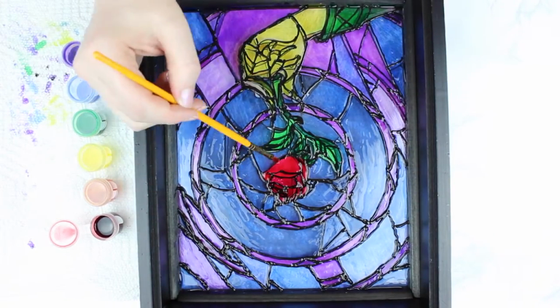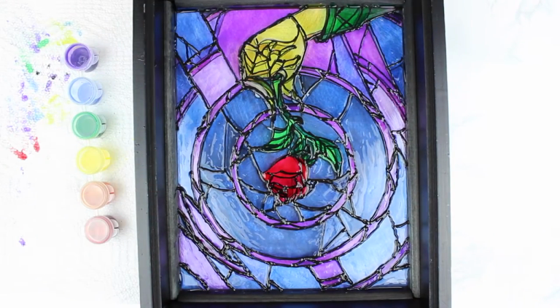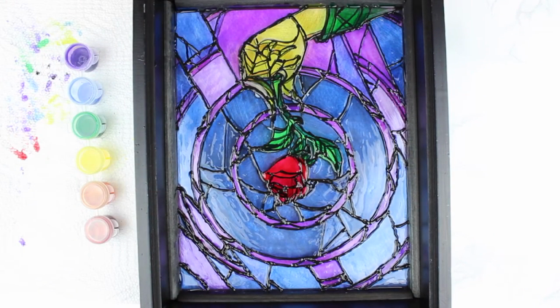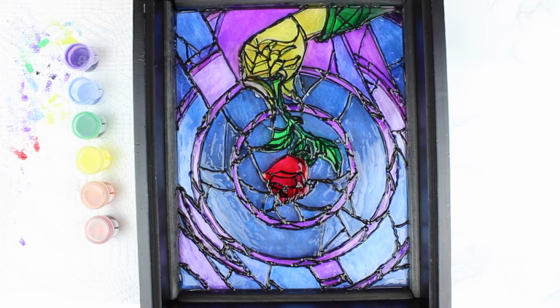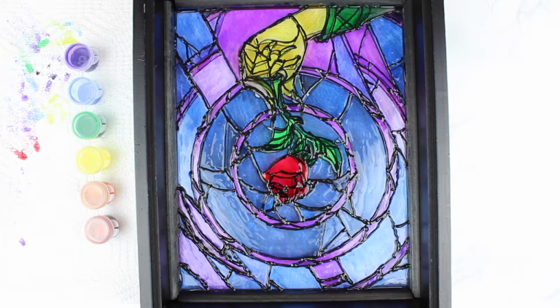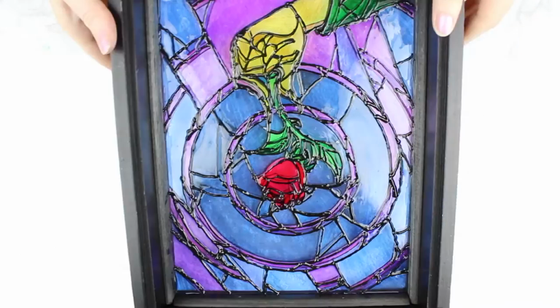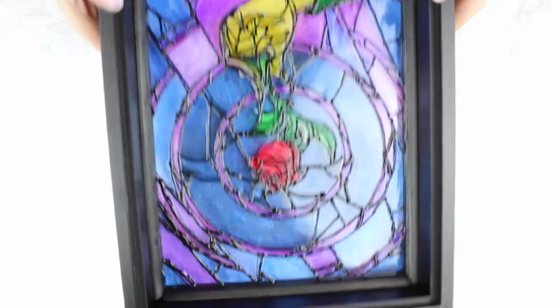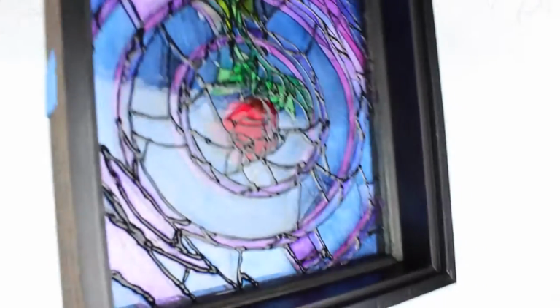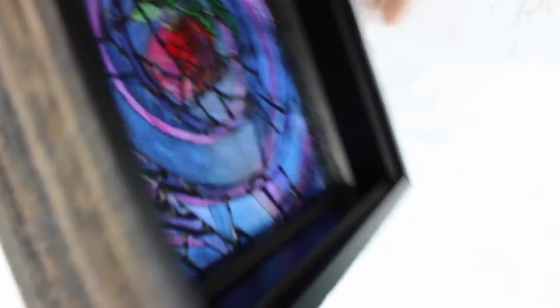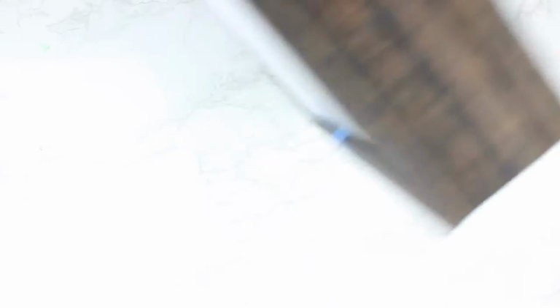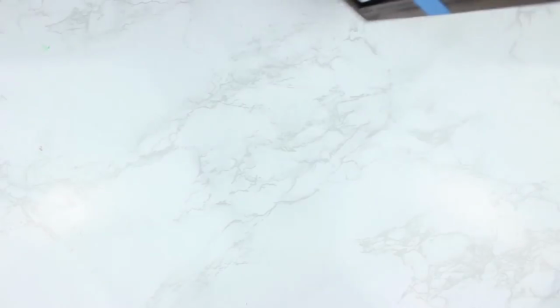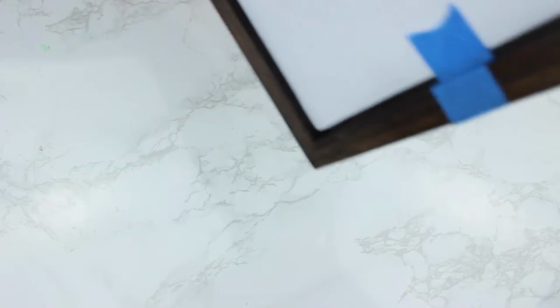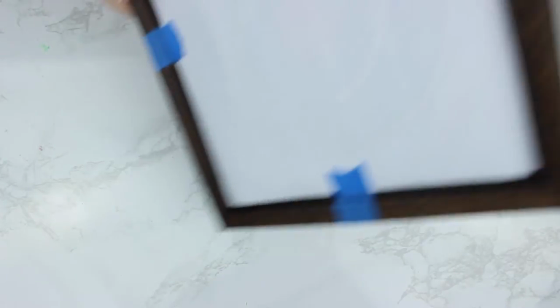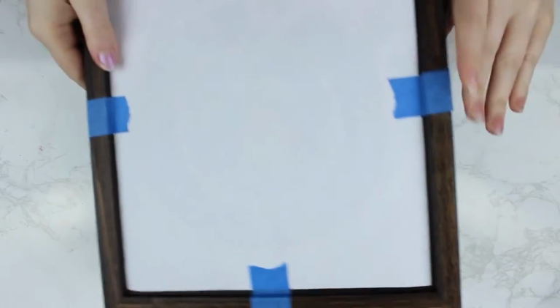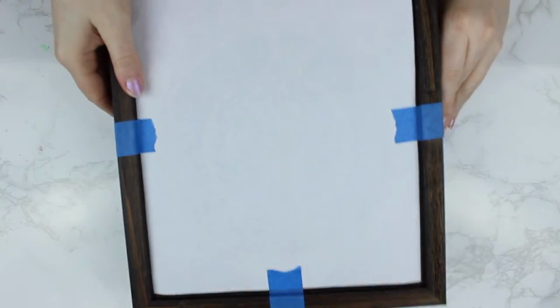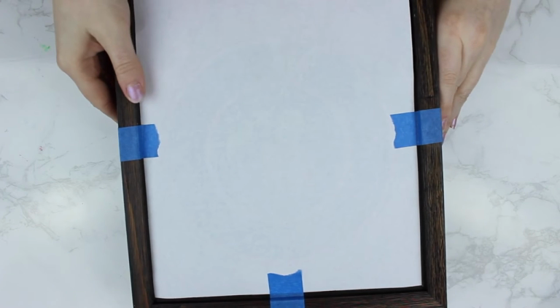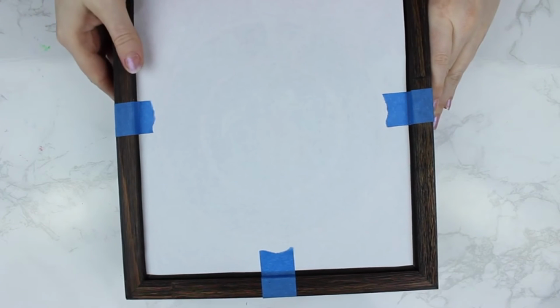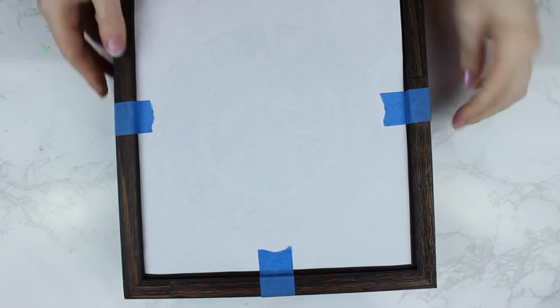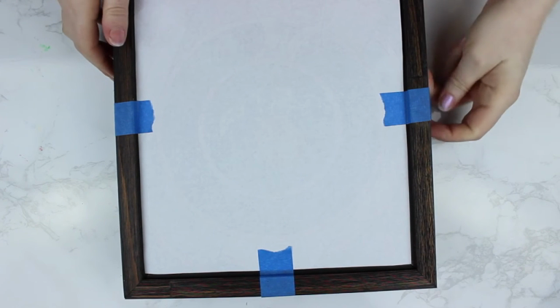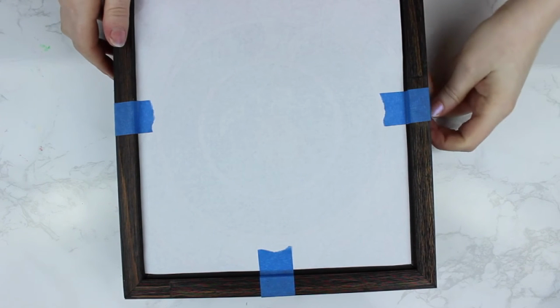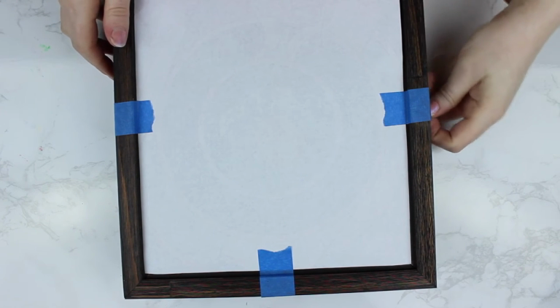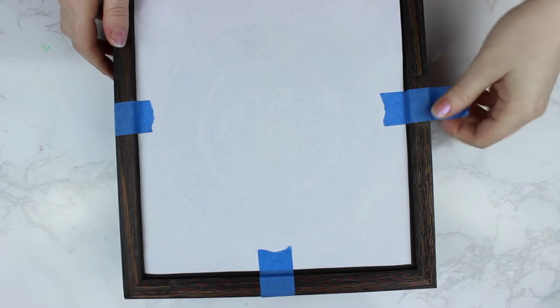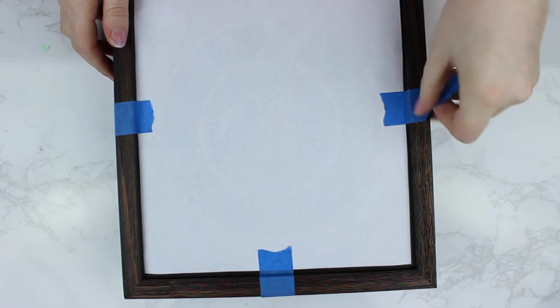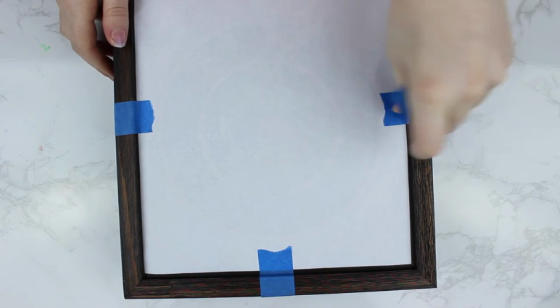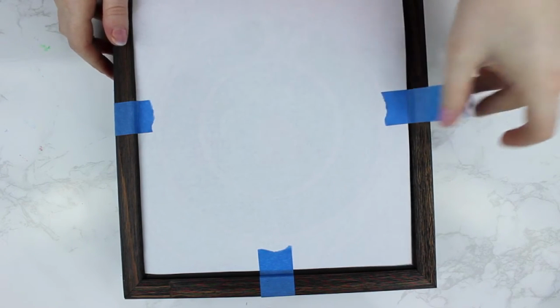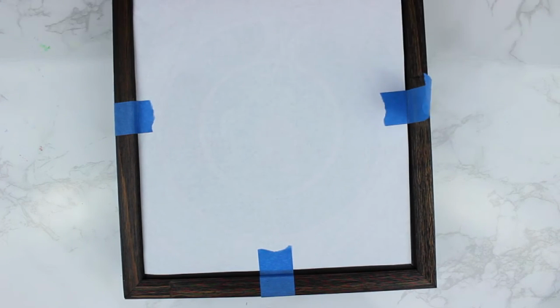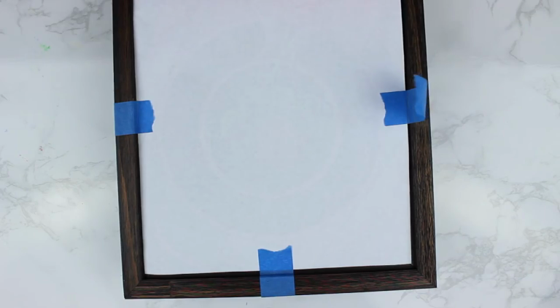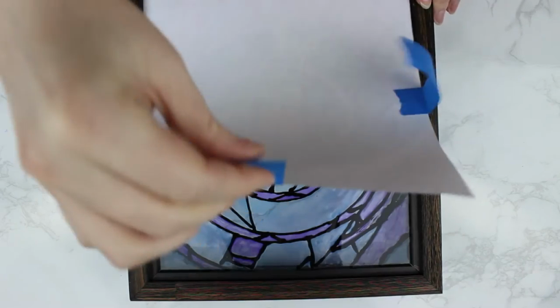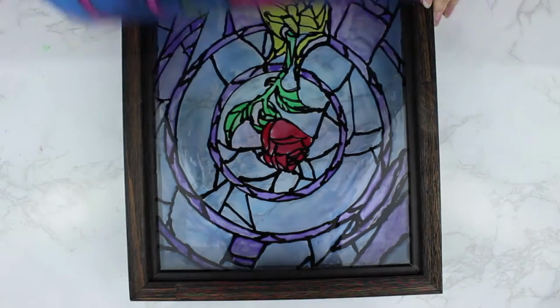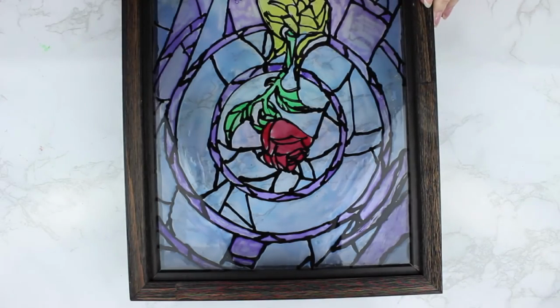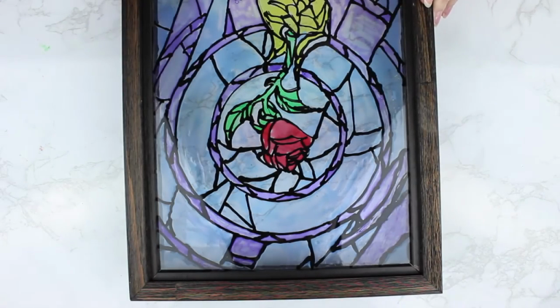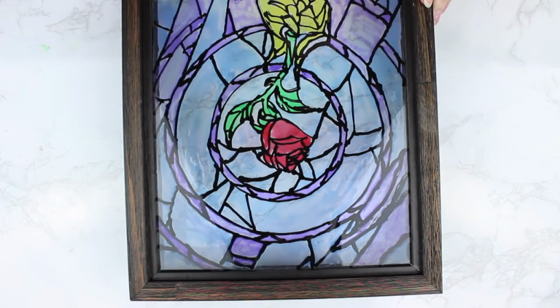Let this dry completely. After that's completely dry, flip over your shadow box, undo the tape that you have your design taped on with, and take that off. And then you can see you have an awesome stained glass design.